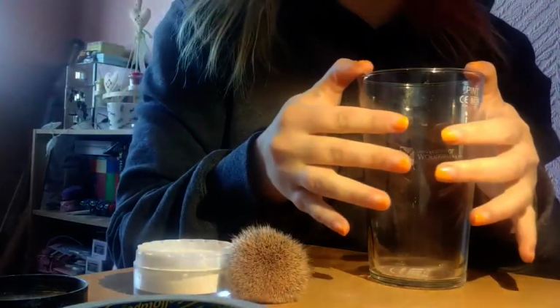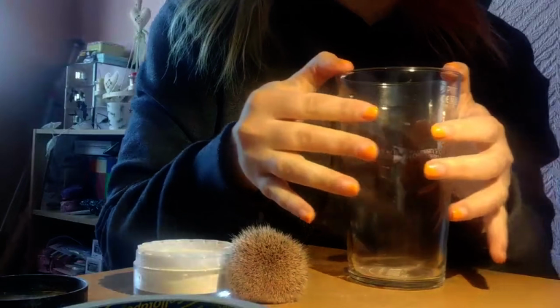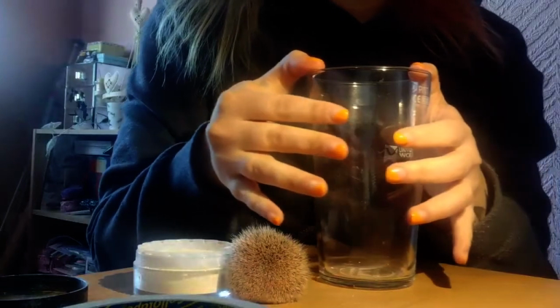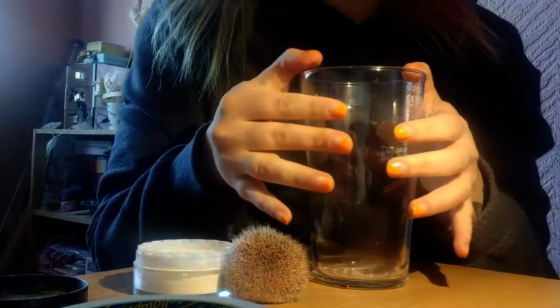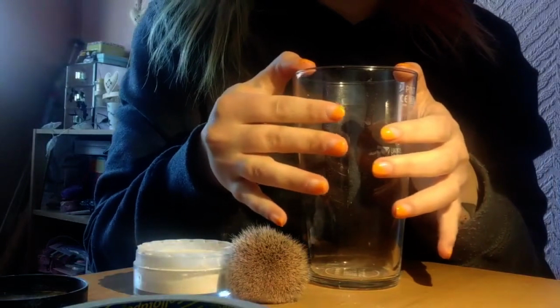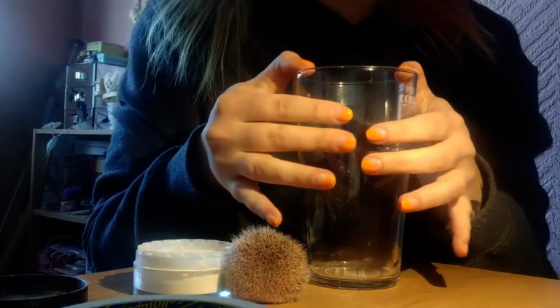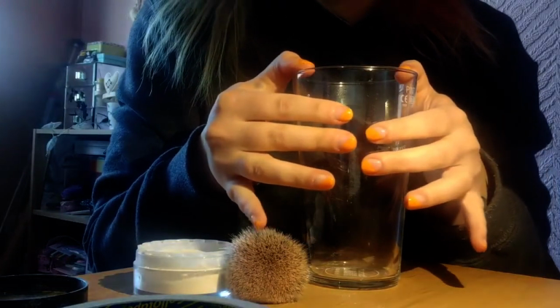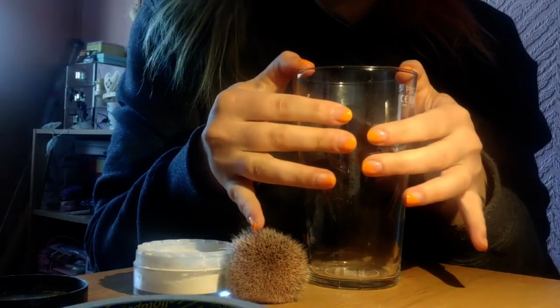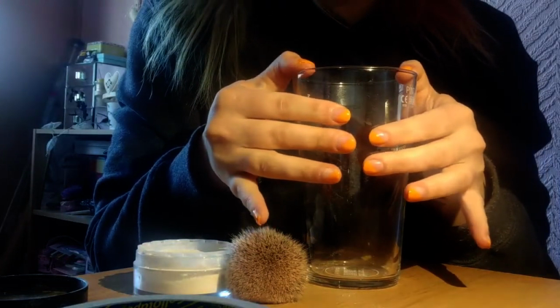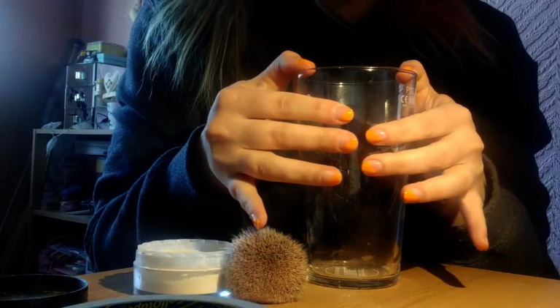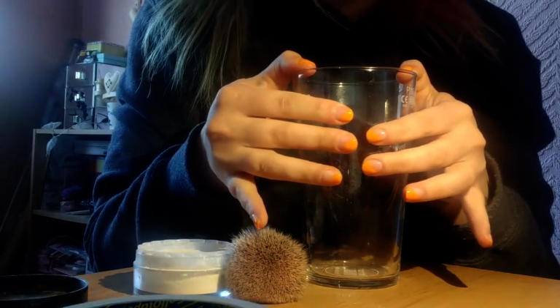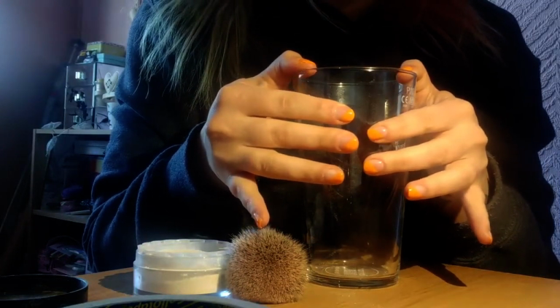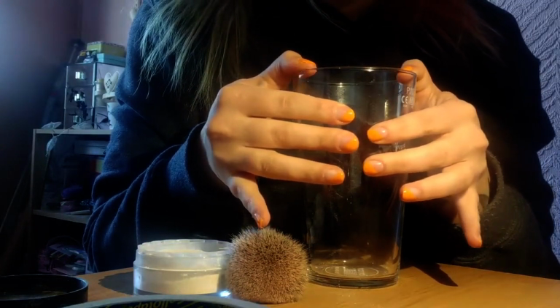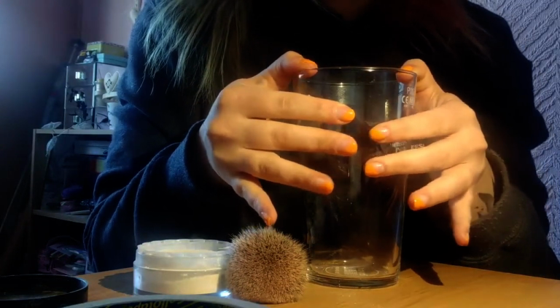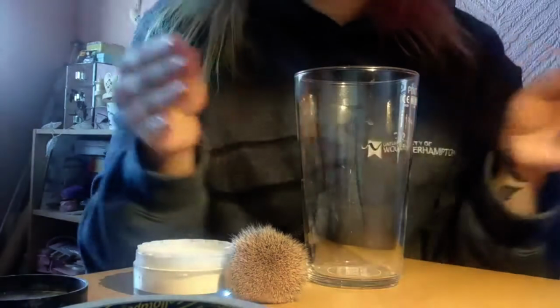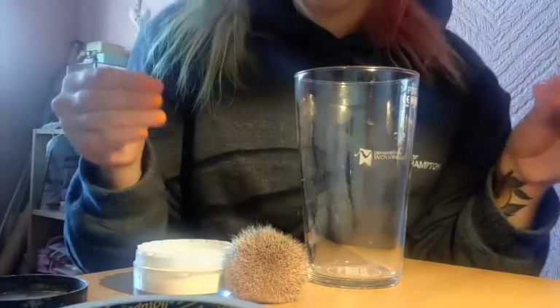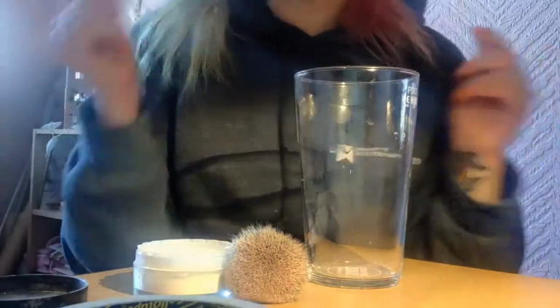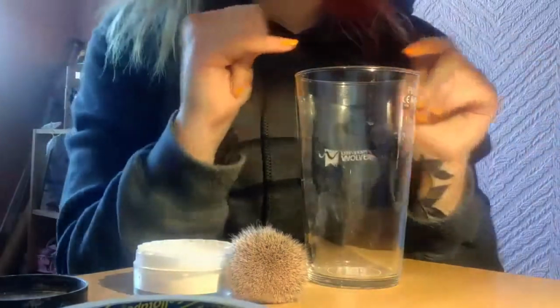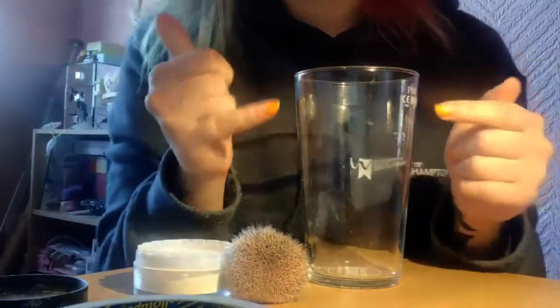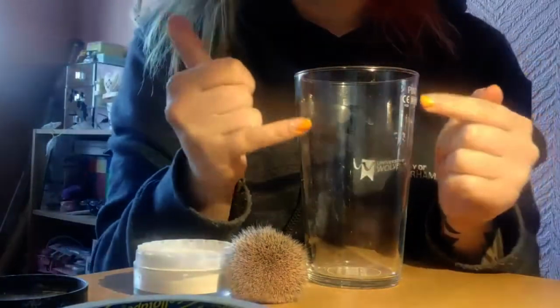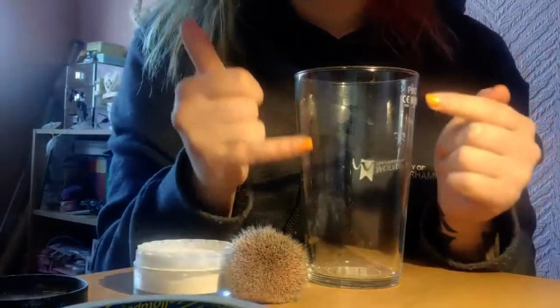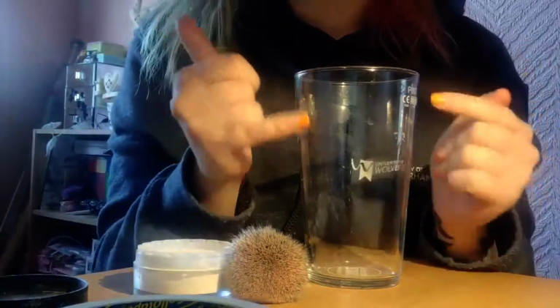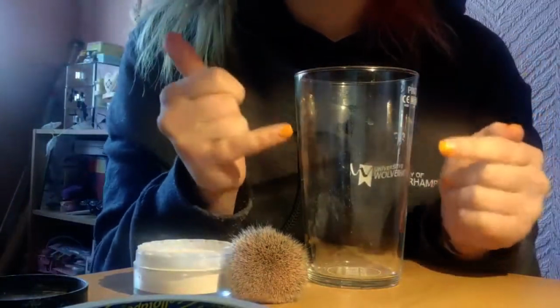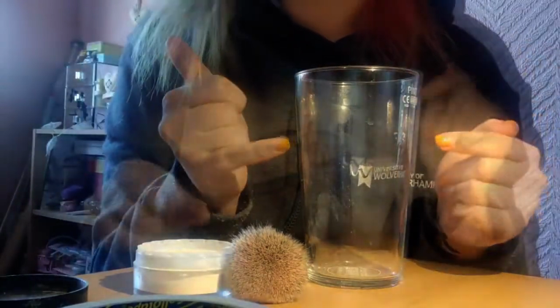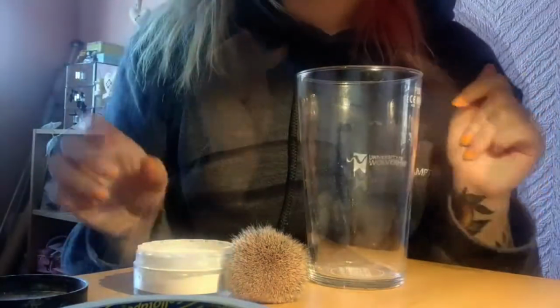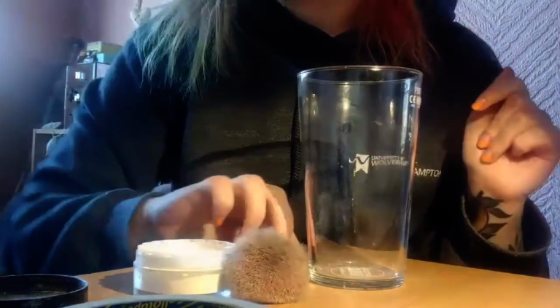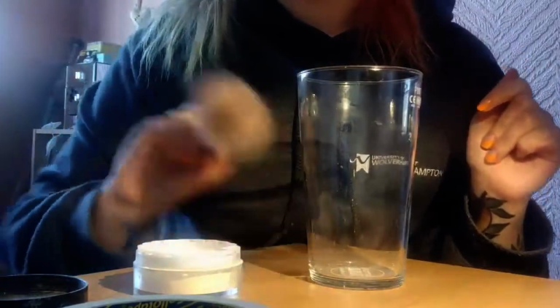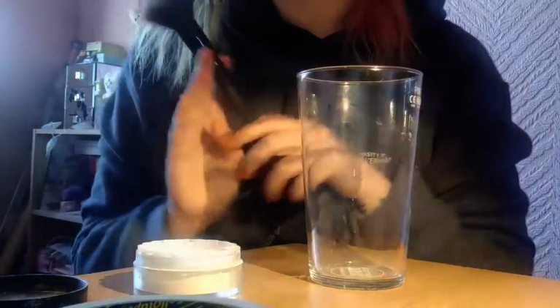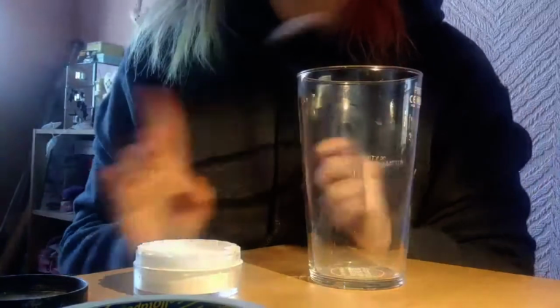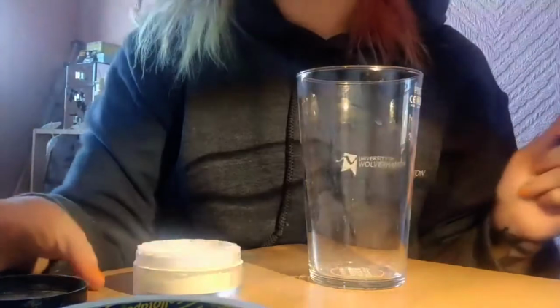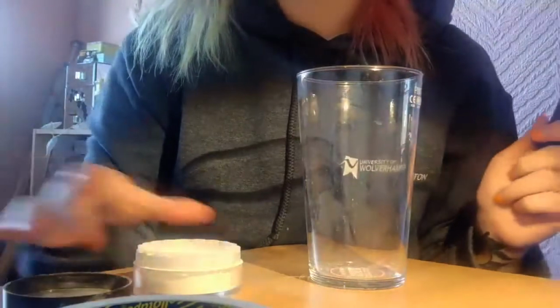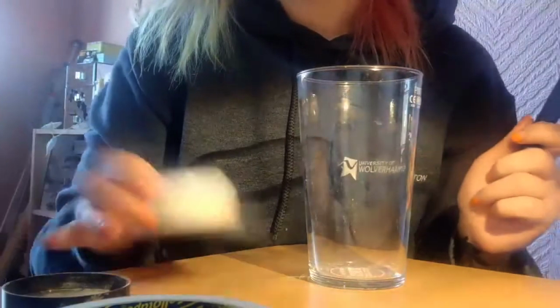Once your fingers are nice and oily, touch the glass wherever you'd like. If I do this just right here — you can see that I have left nice greasy deposits, so now what you're going to need to do is basically dust for the fingerprints.